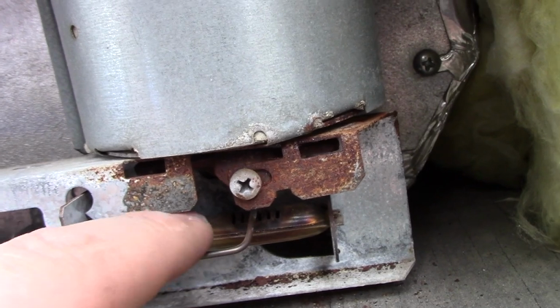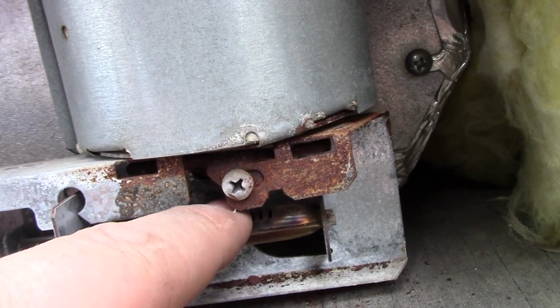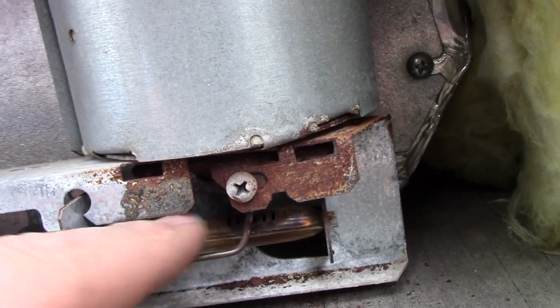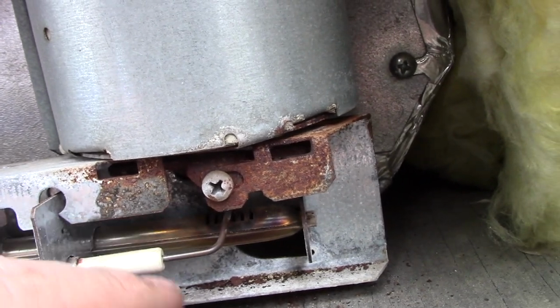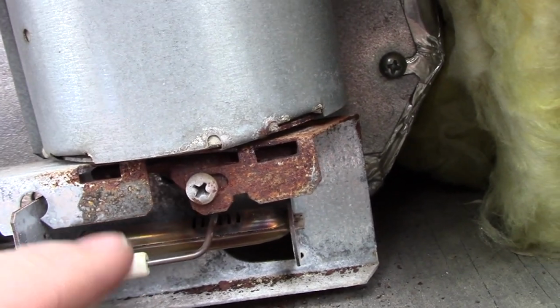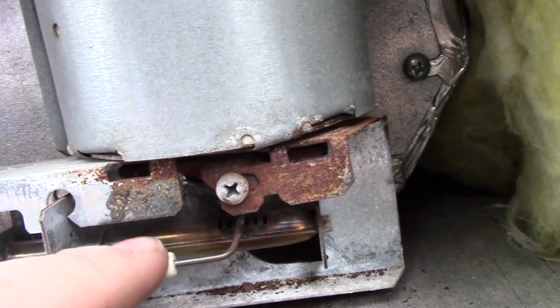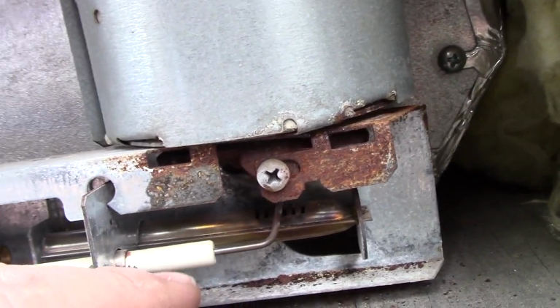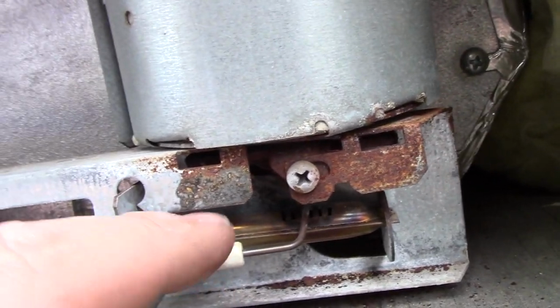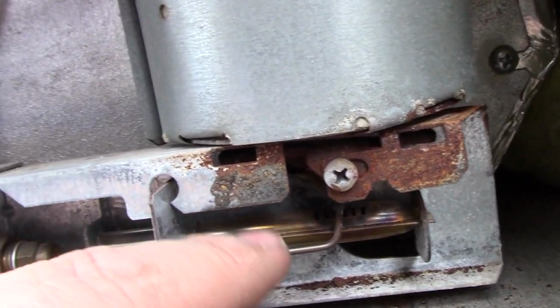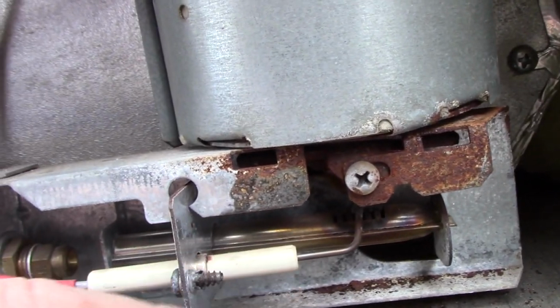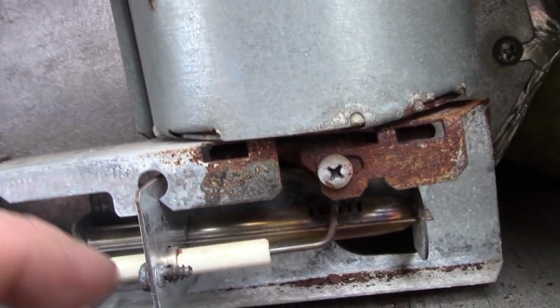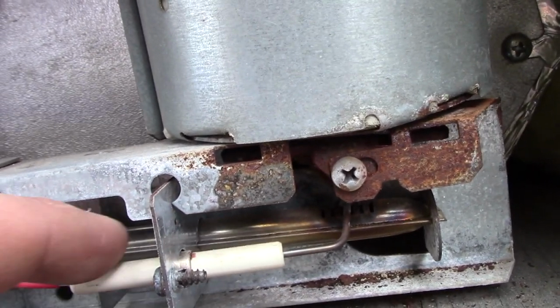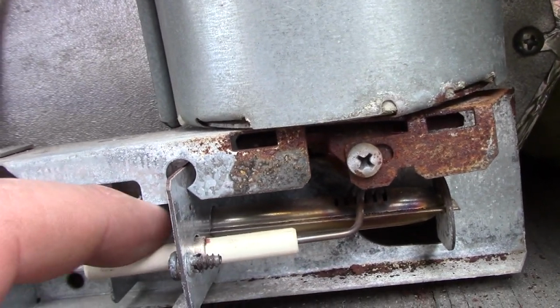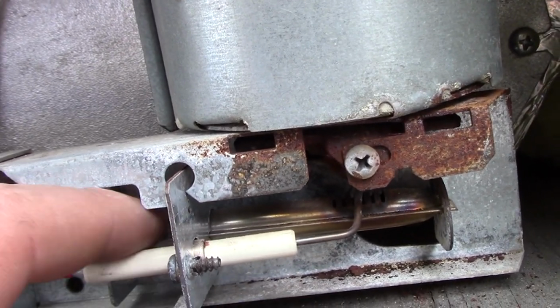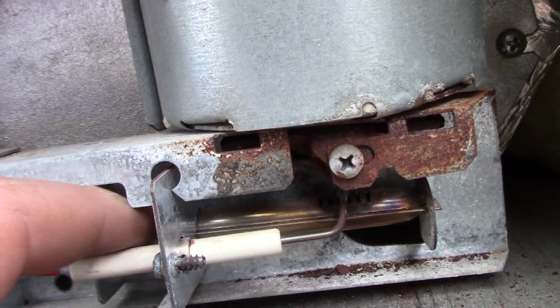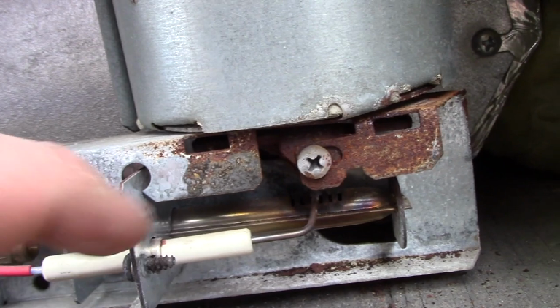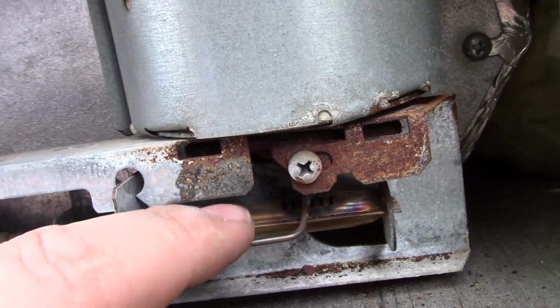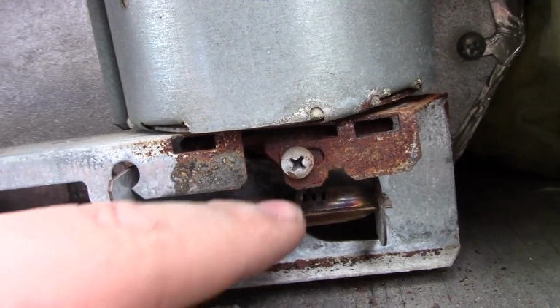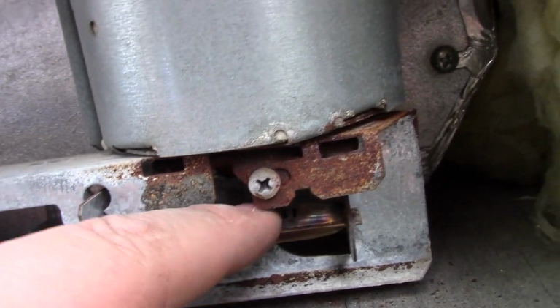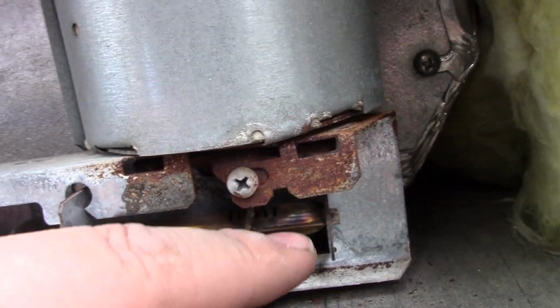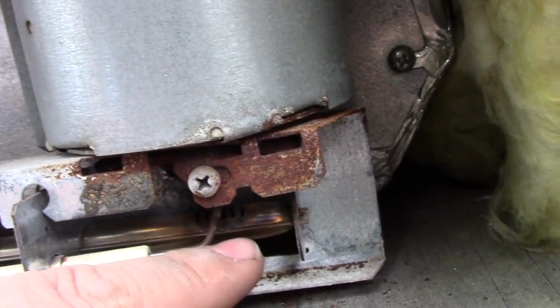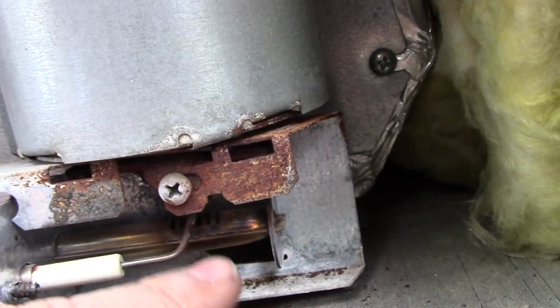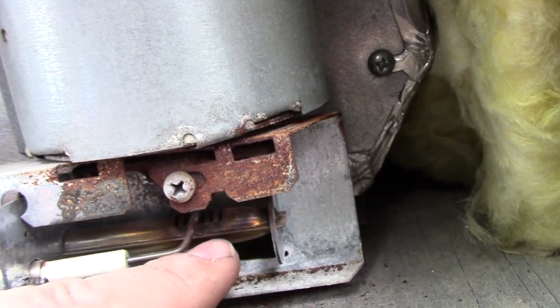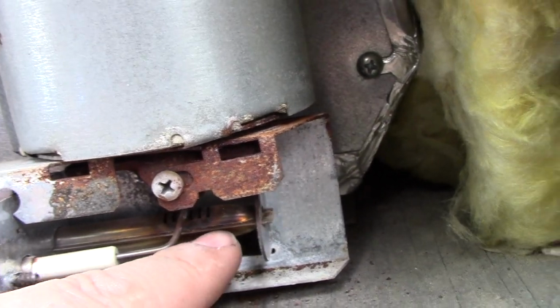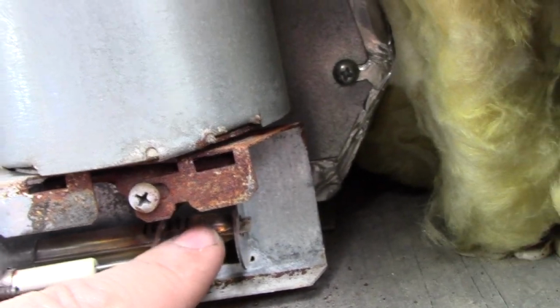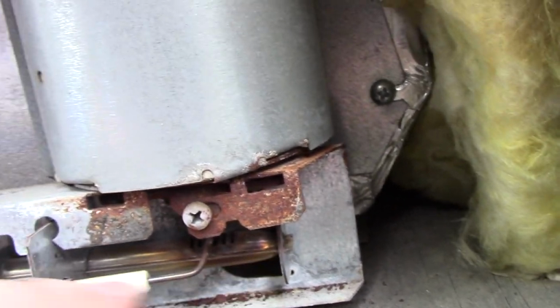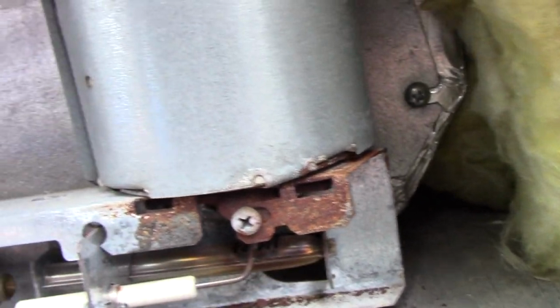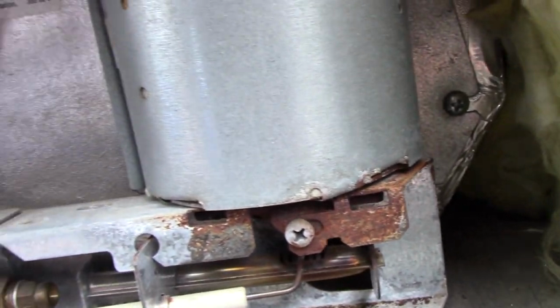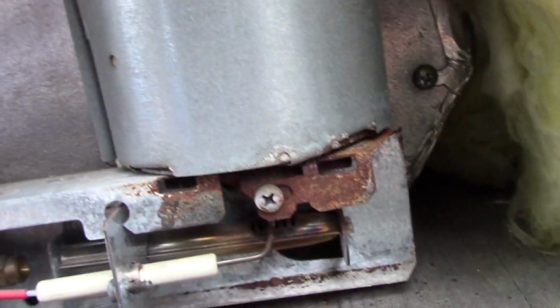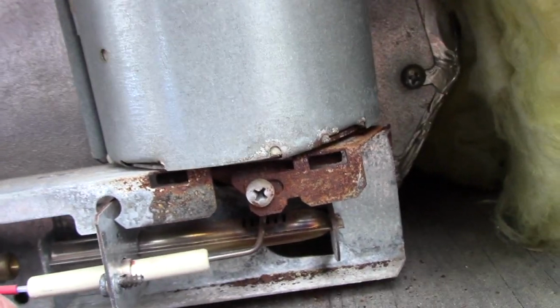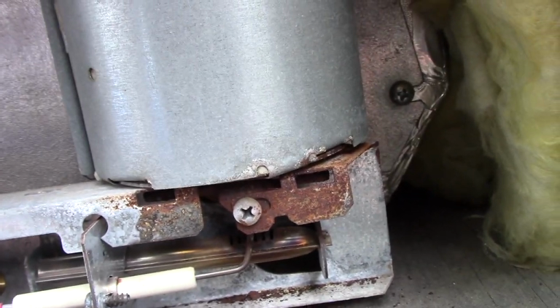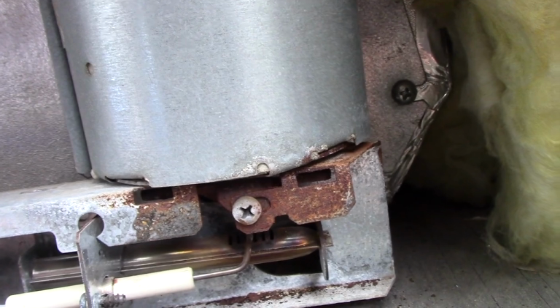This tube right here can sometimes get bugs in it — spiders like to go in there because of the propane. So you want to blow all that out and make sure it's all nice and clean before we put it back on.